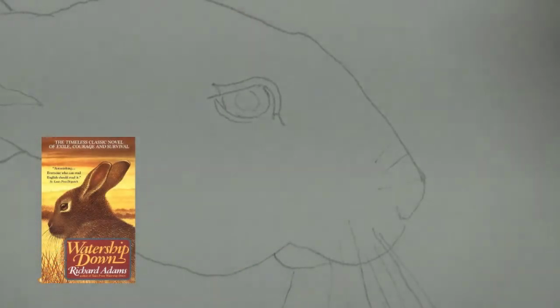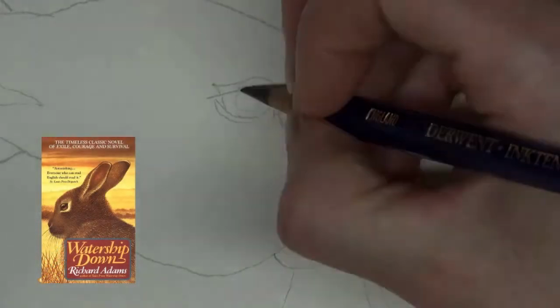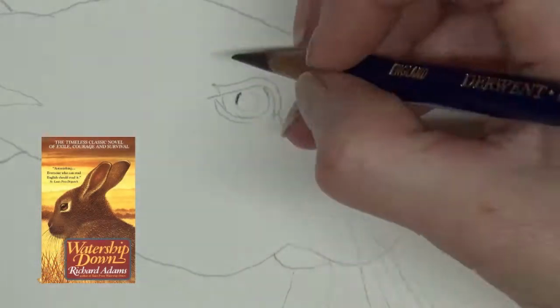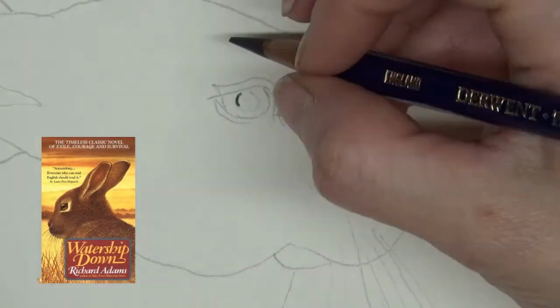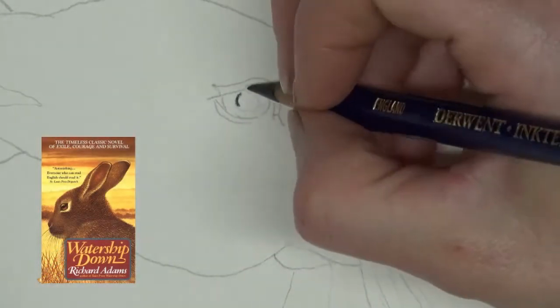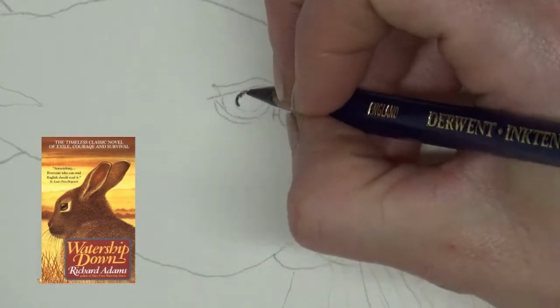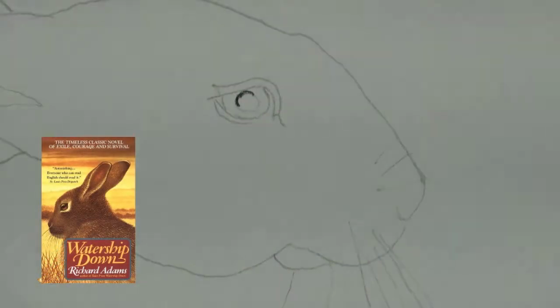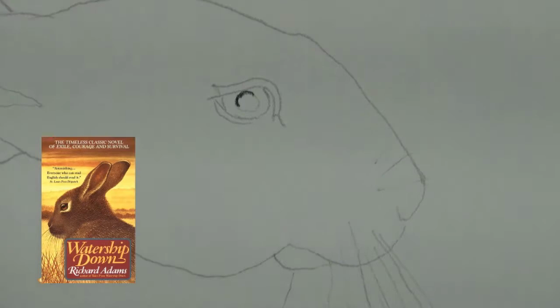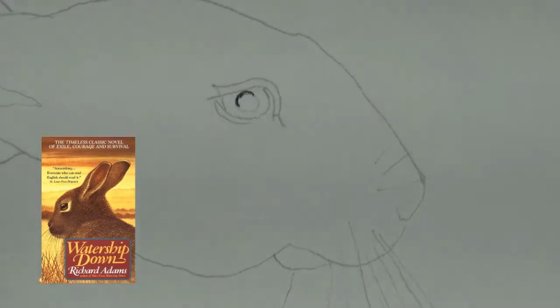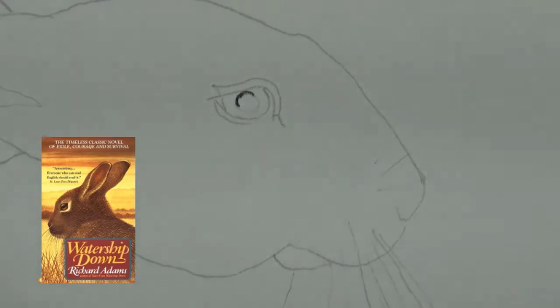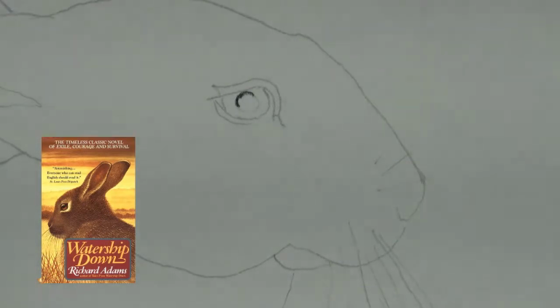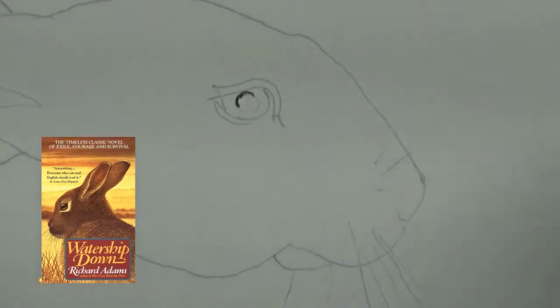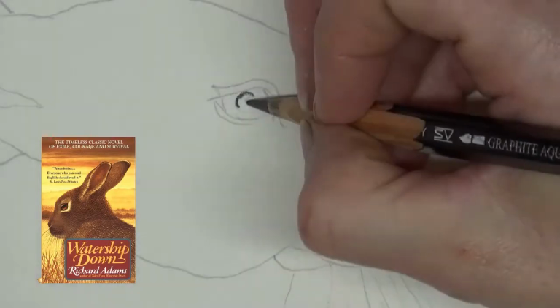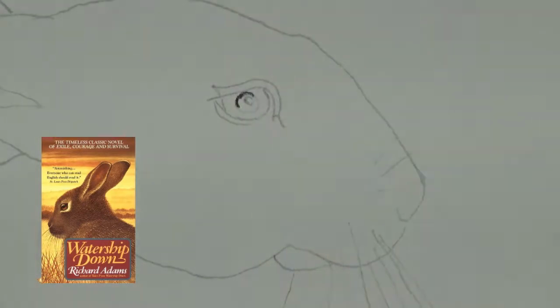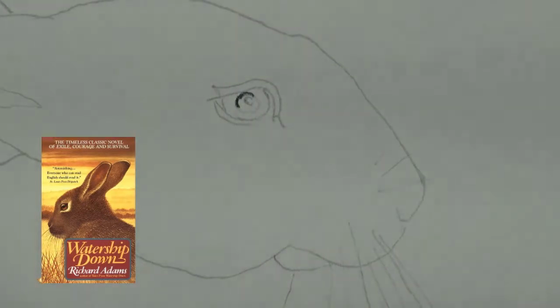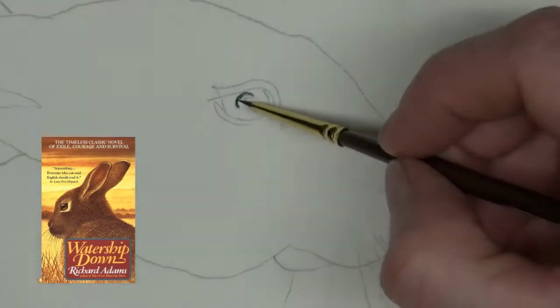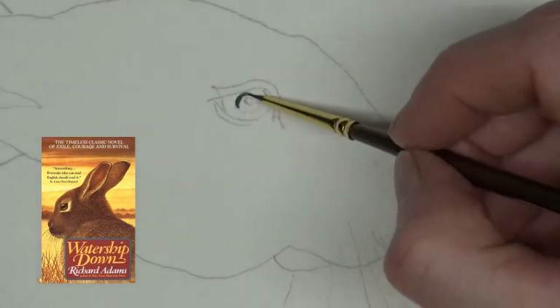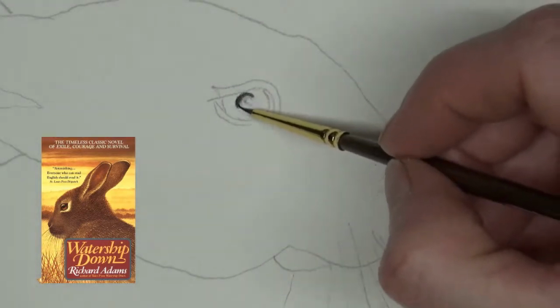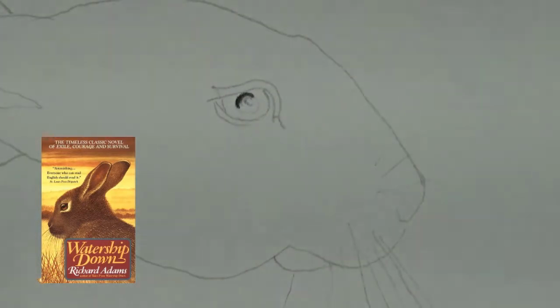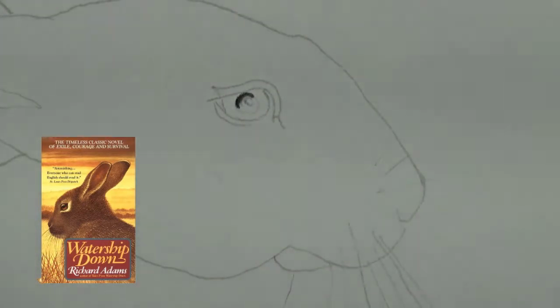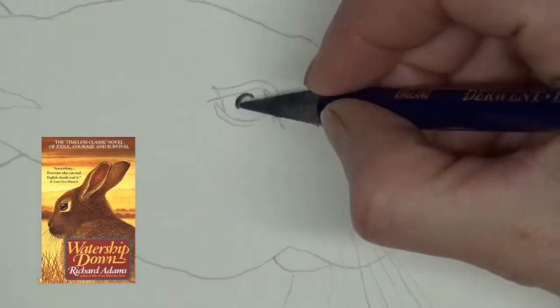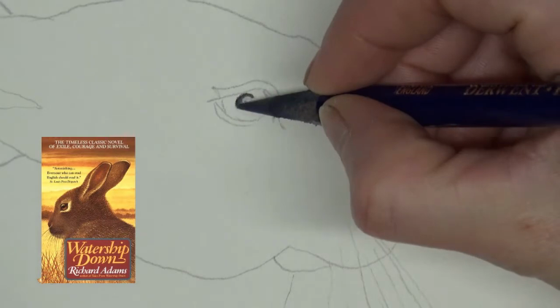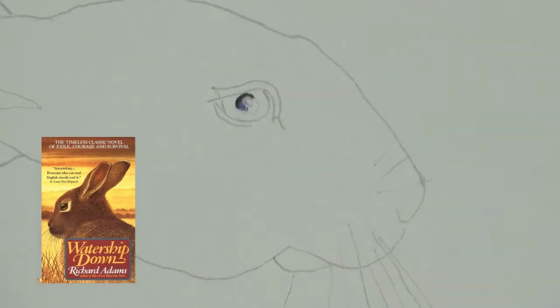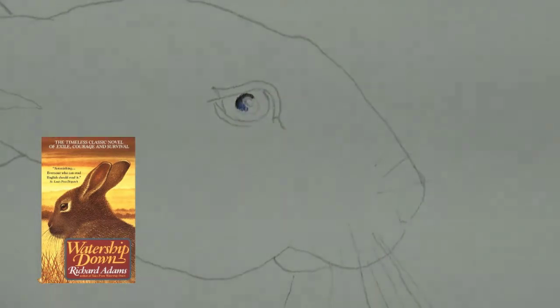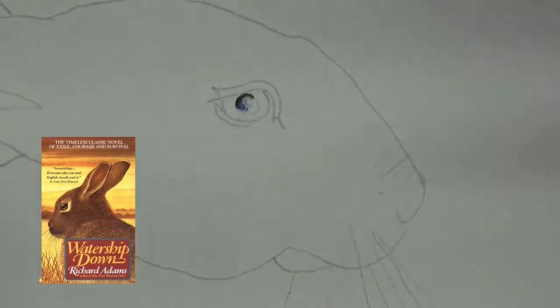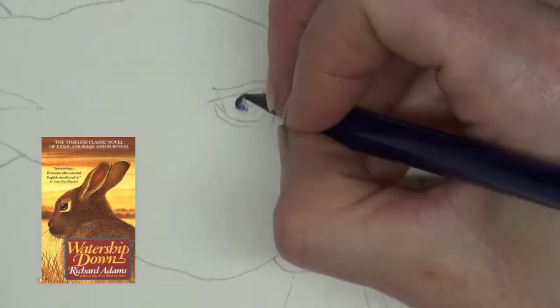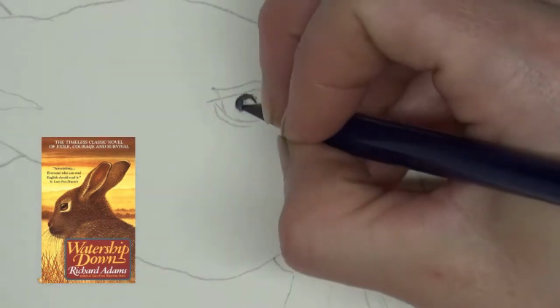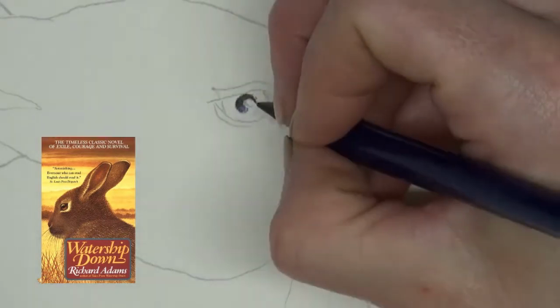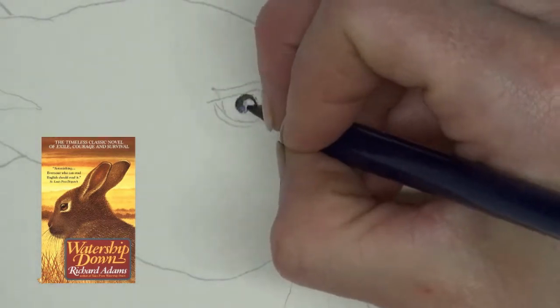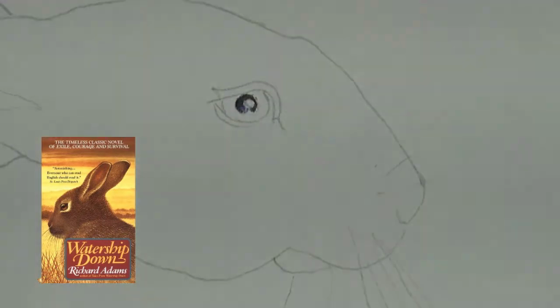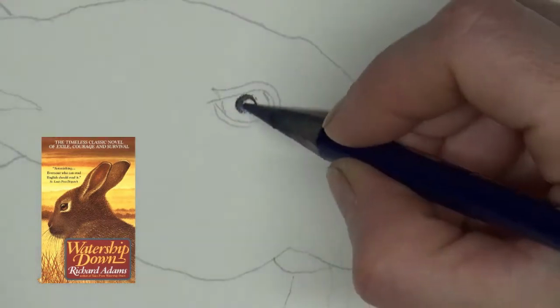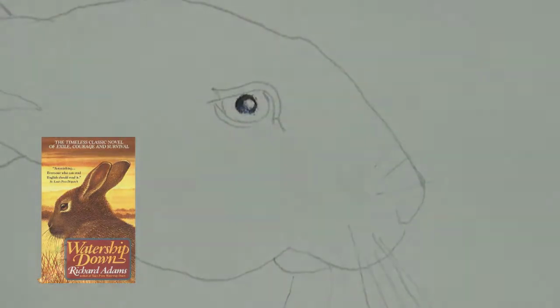Hi guys, Alicia from Morning Hawk Creations. Today's quick tutorial is spring inspired. With all those Easter bunnies bouncing about, I went back to watch one of my favorite books that was later produced into a movie, Watership Down by Richard Adams.